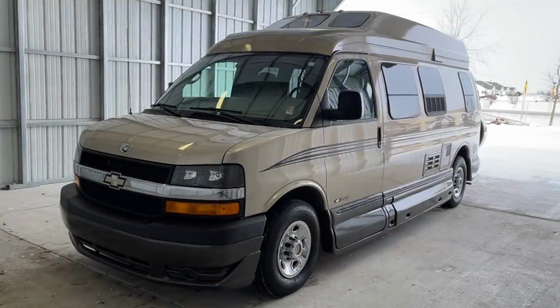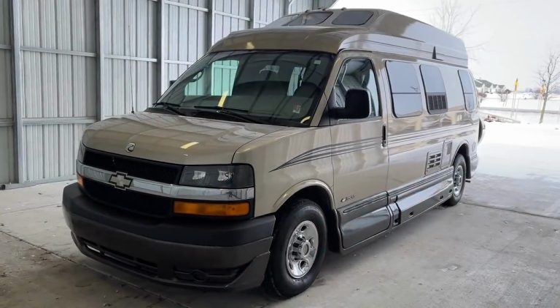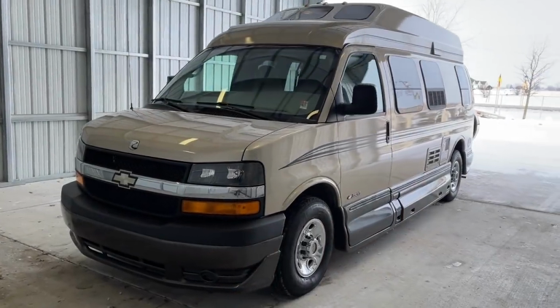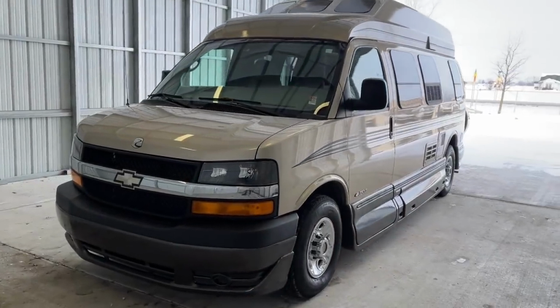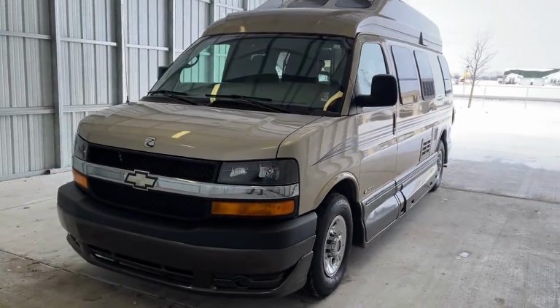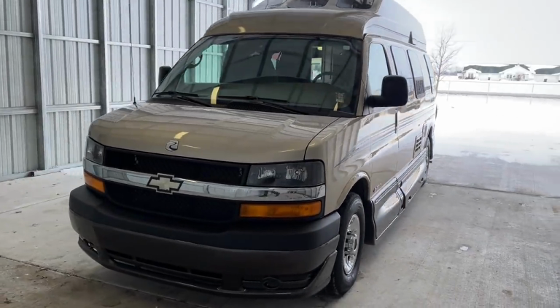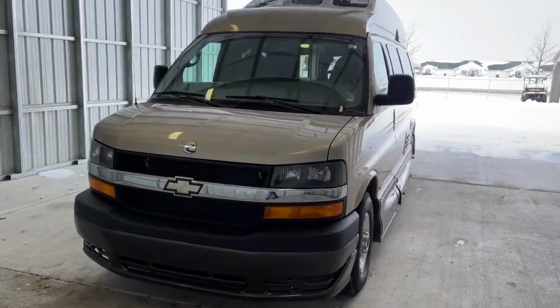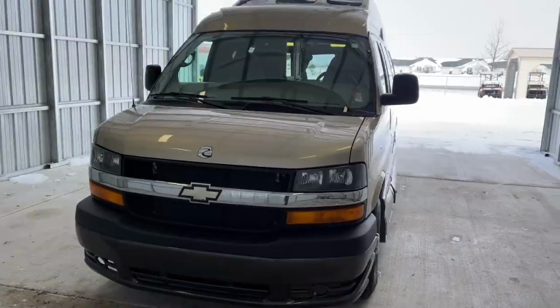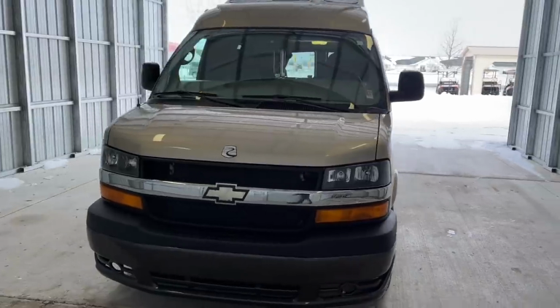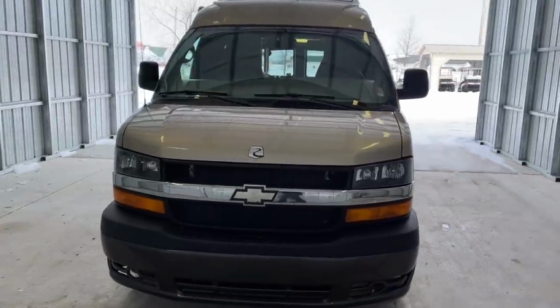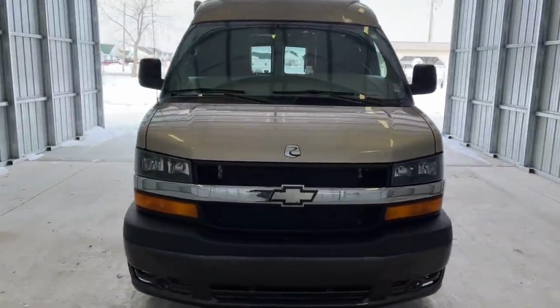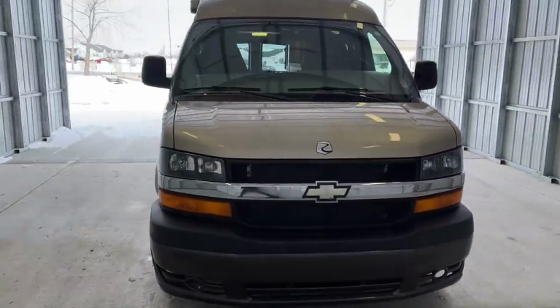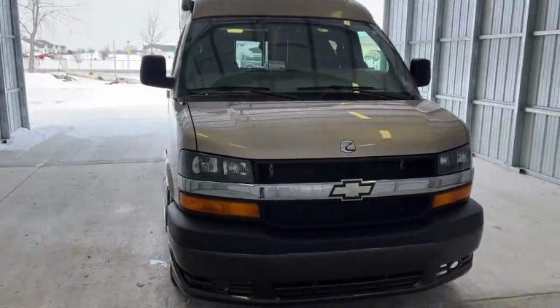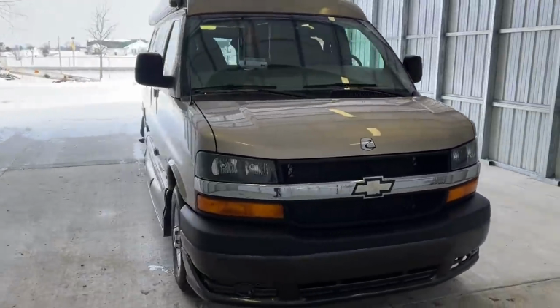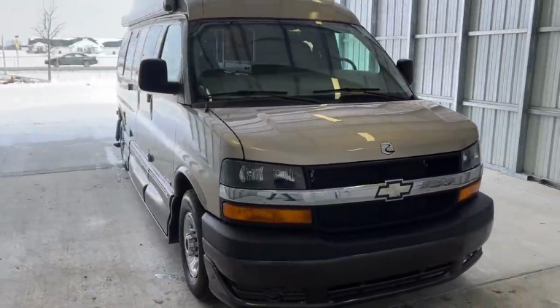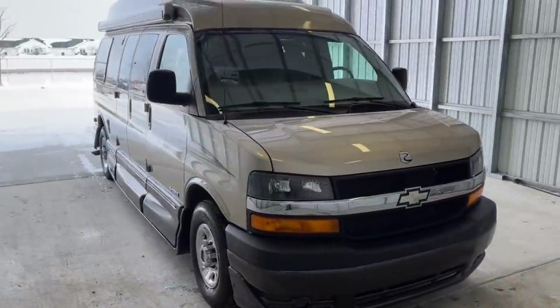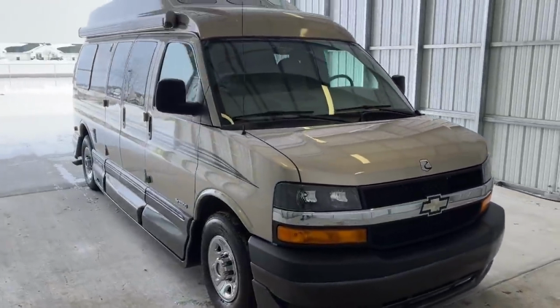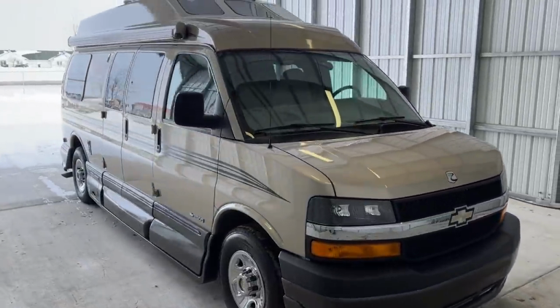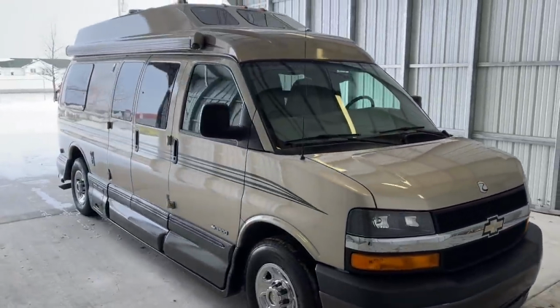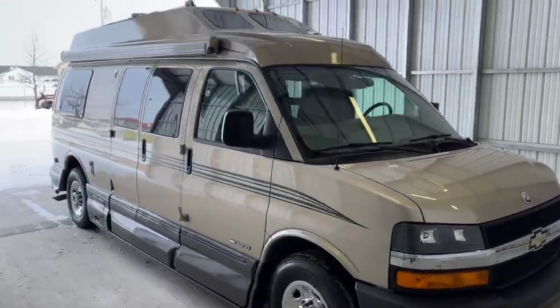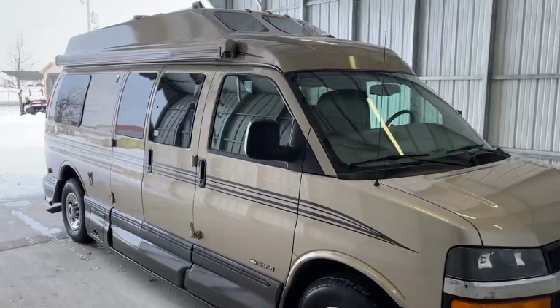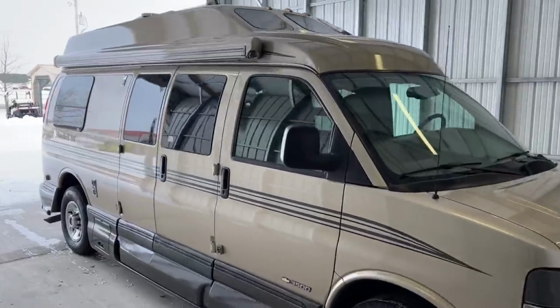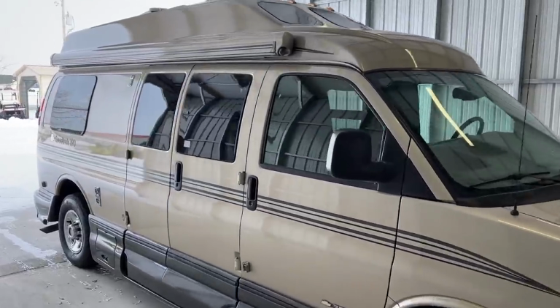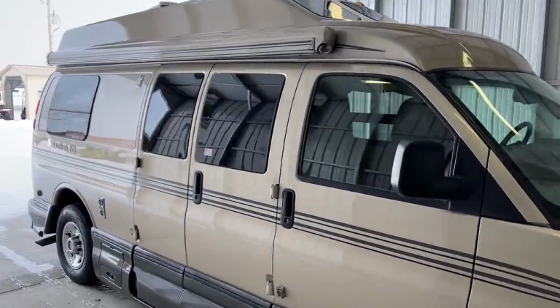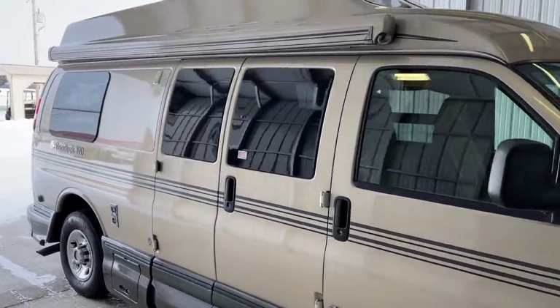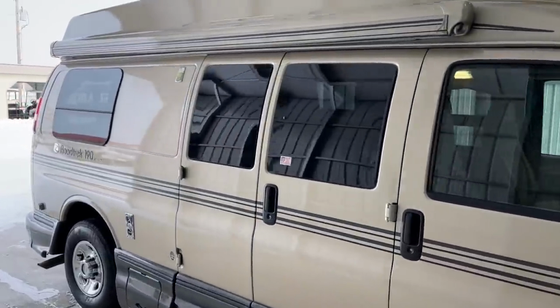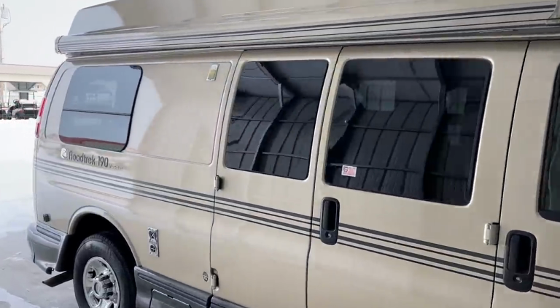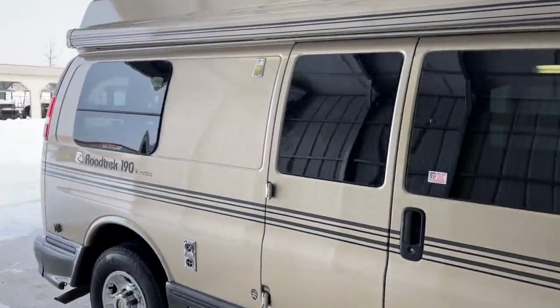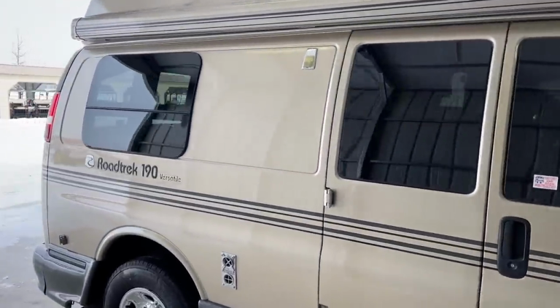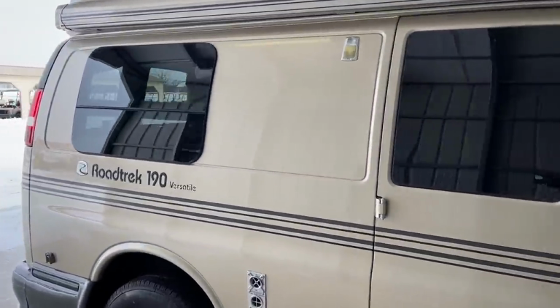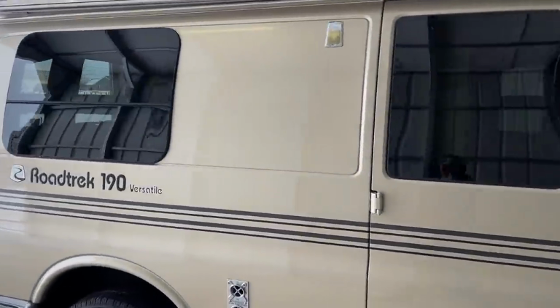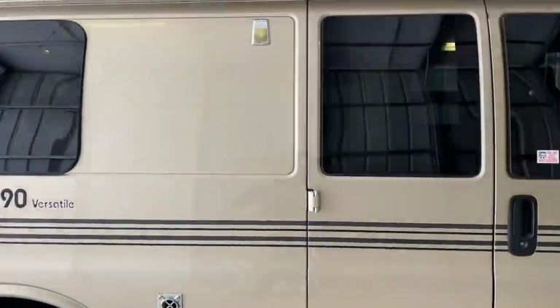Hi there, folks. This is Levi Kuhn at Kuhn Truck & RV, your Class B and B-Plus RV Specialist. Please check out our website at truckandrv.com — that's truckandrv.com — to view all of our inventory.